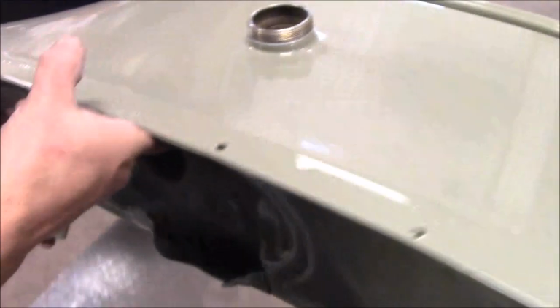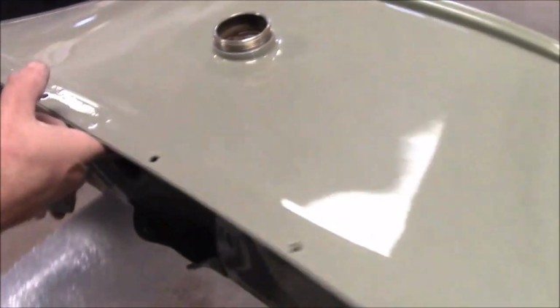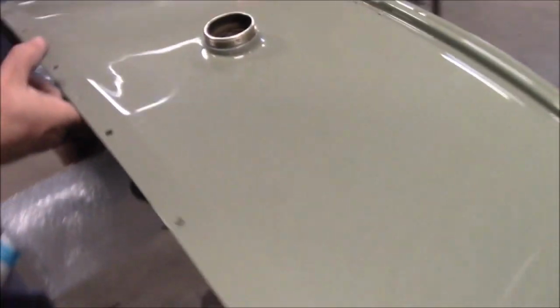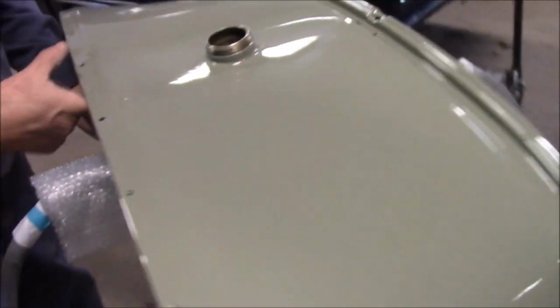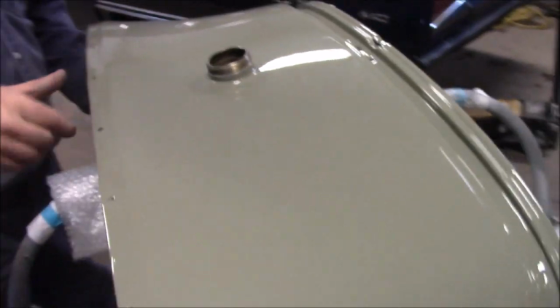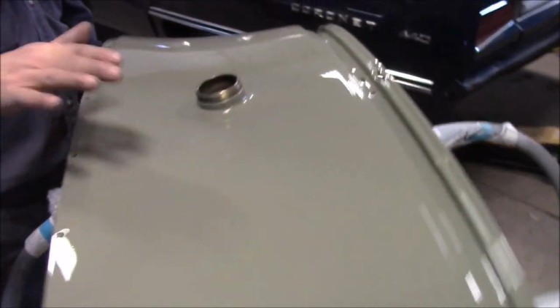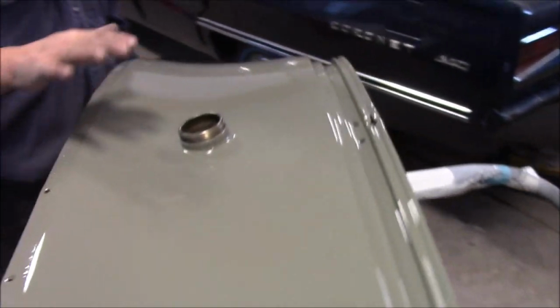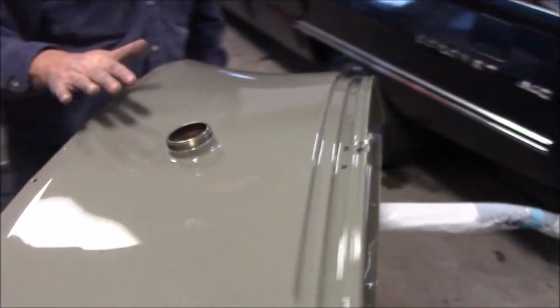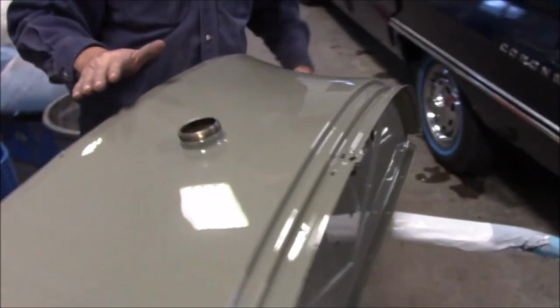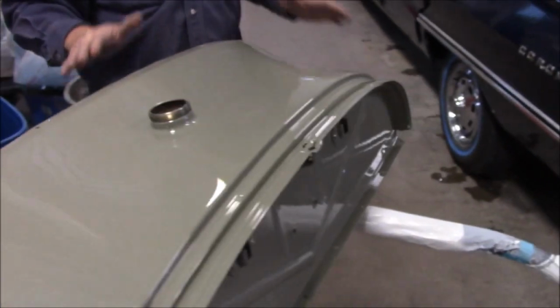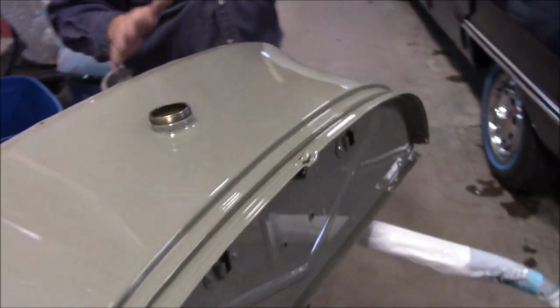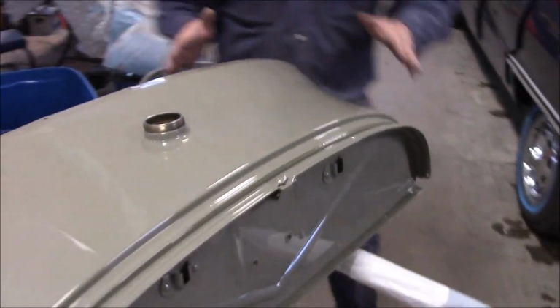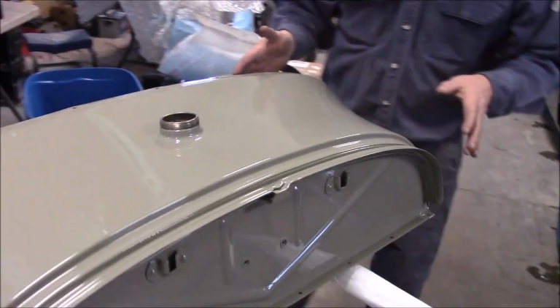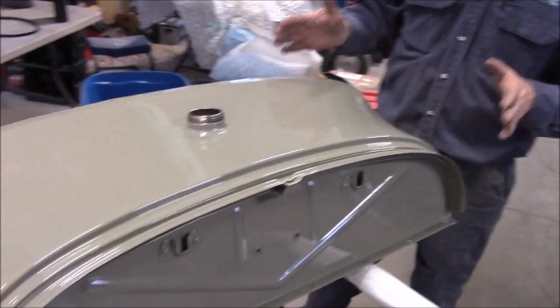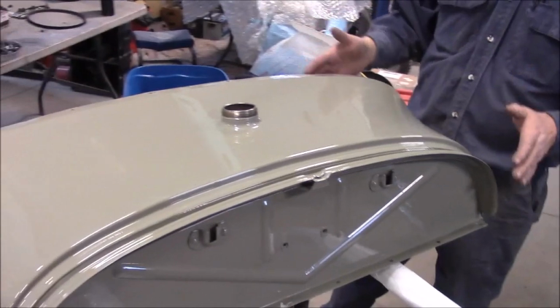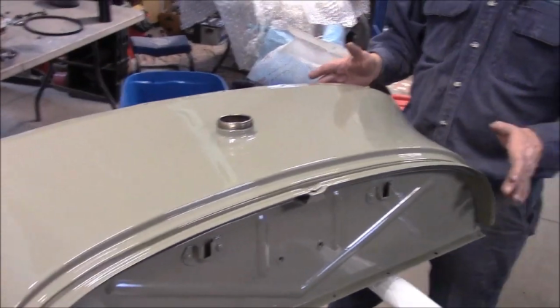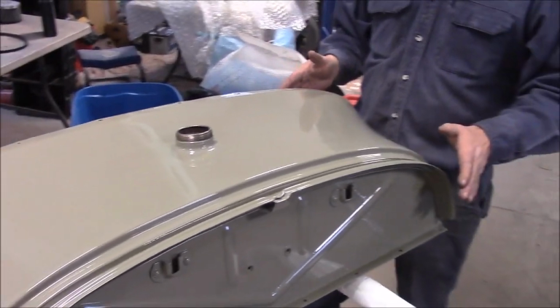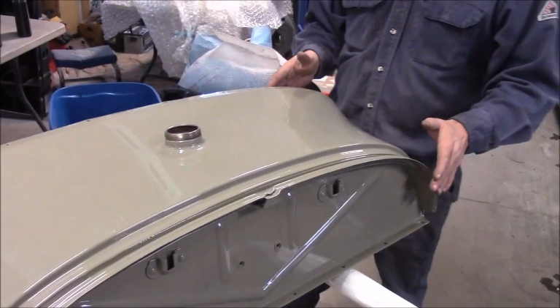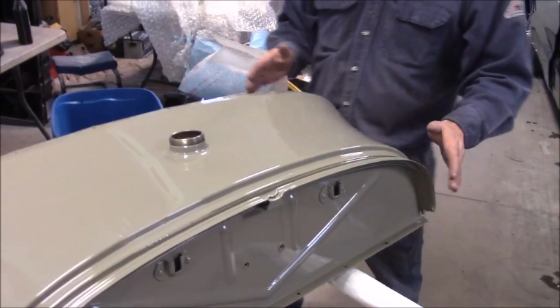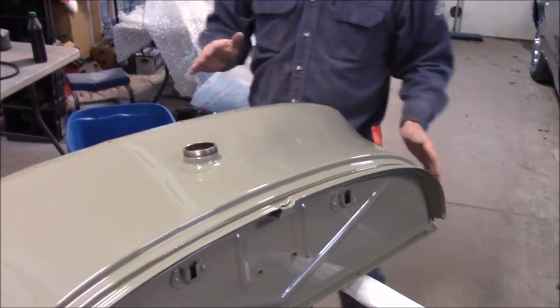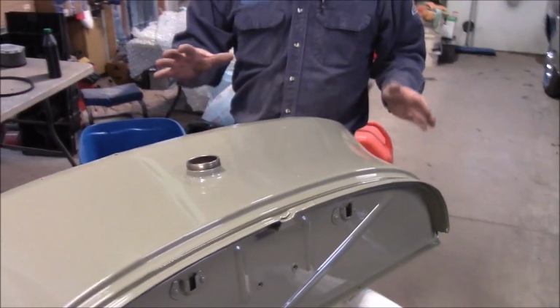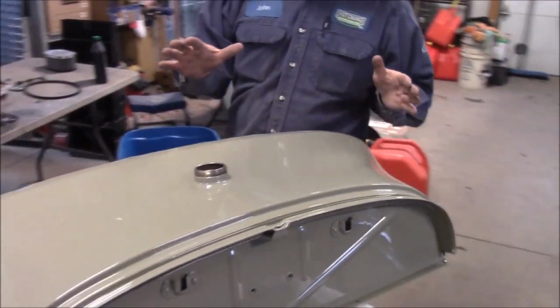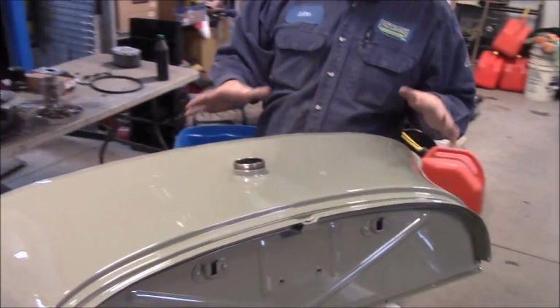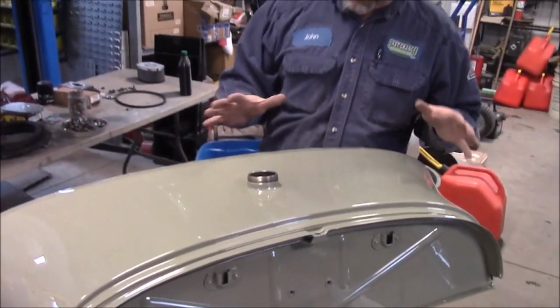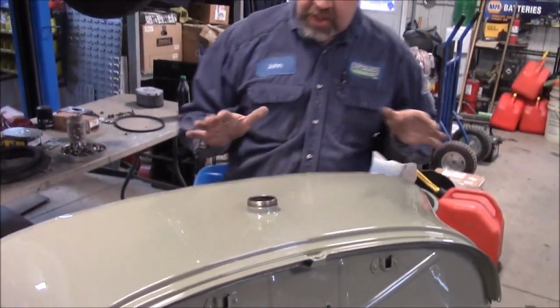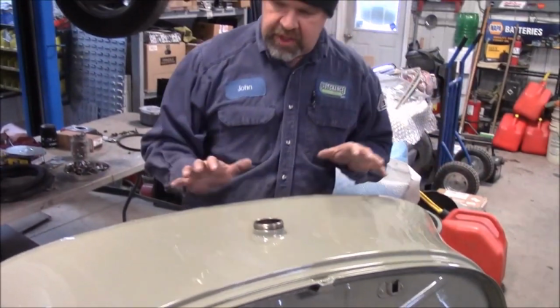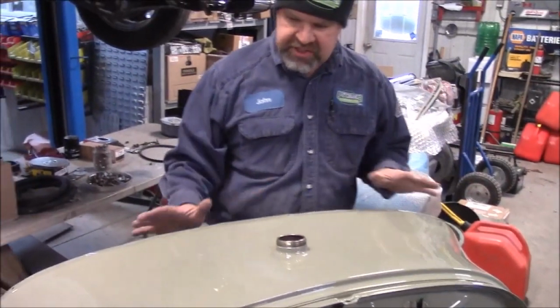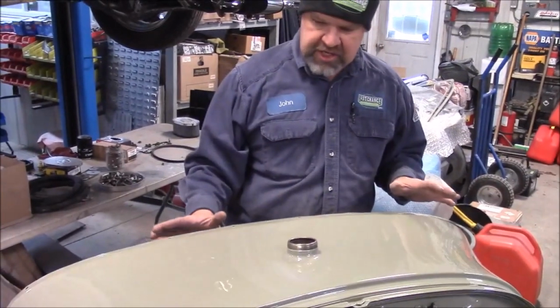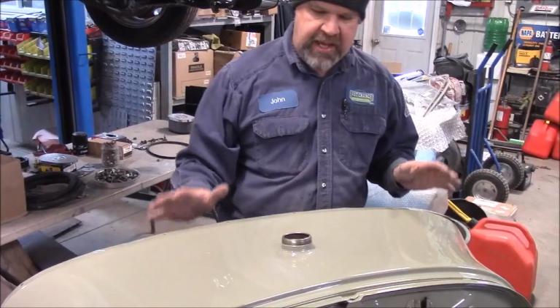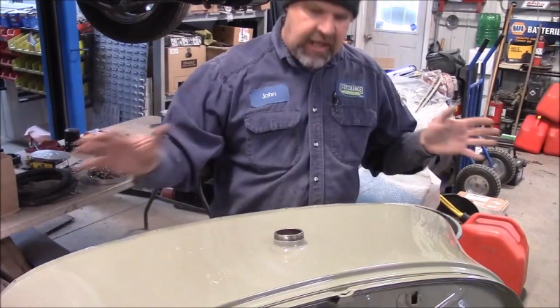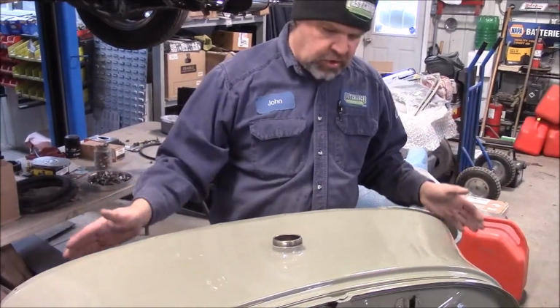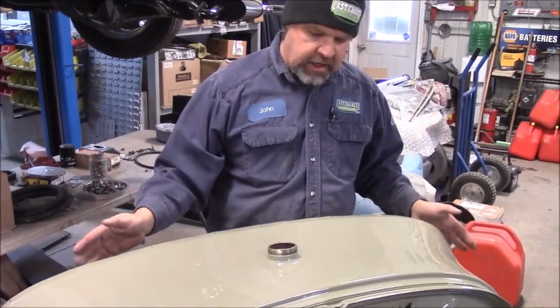So it turned out quite well — this is four coats. It's a little bit shinier than what it would have had from the factory in 1928, but this is the correct premium single stage paint and correct color.